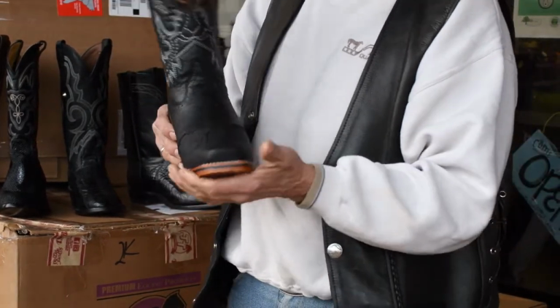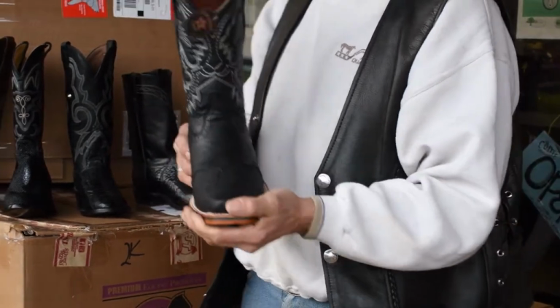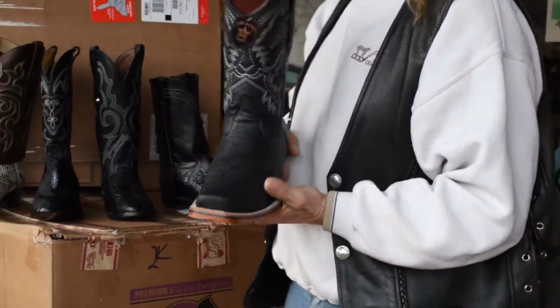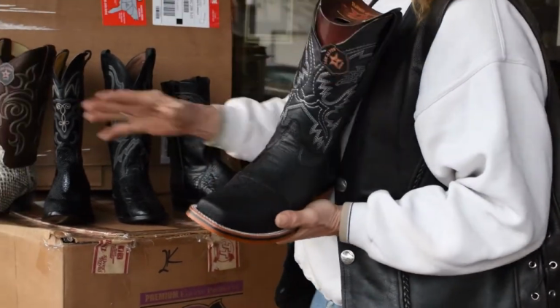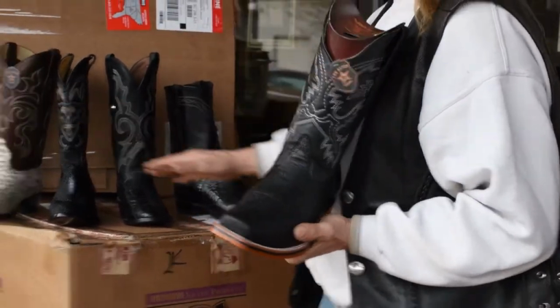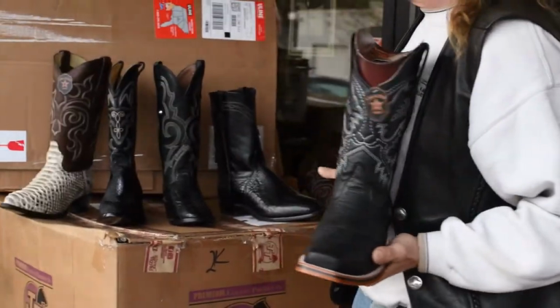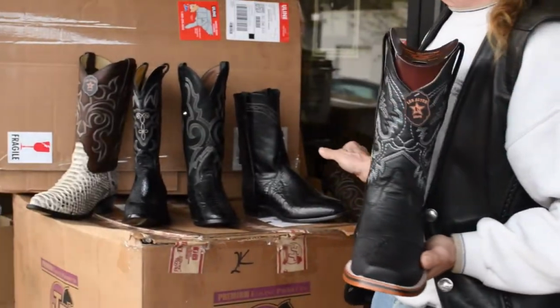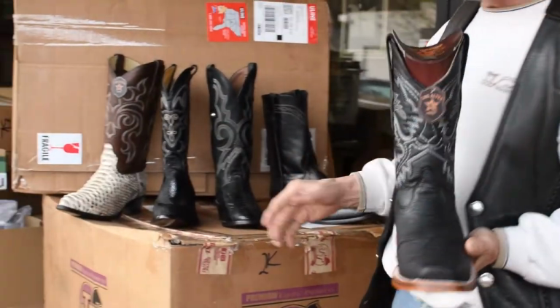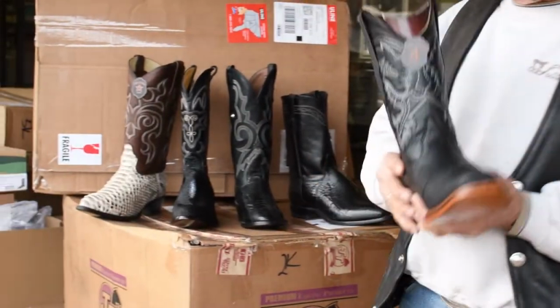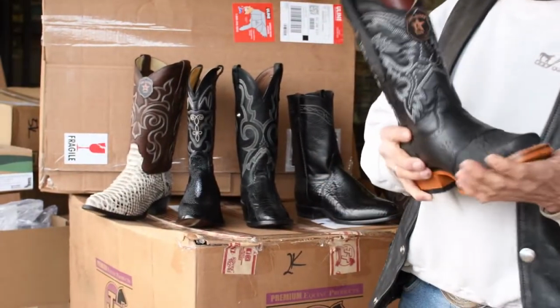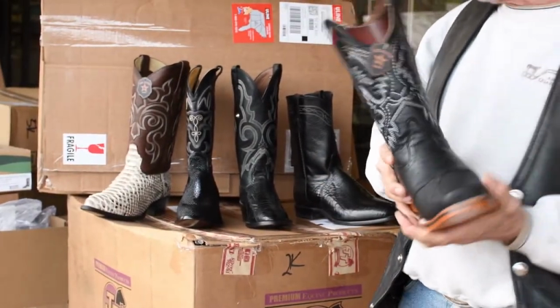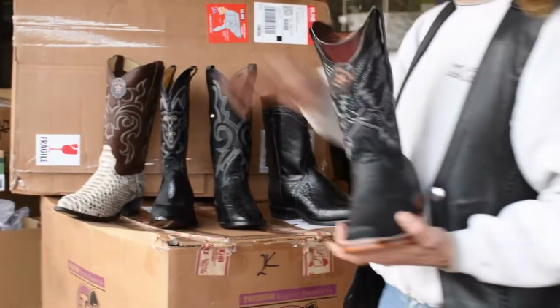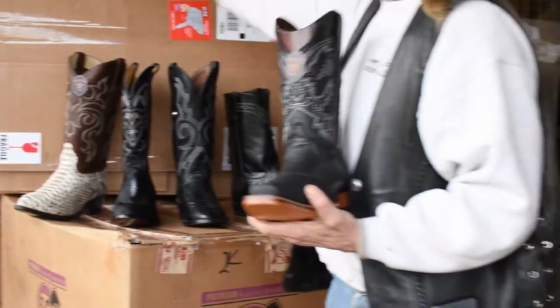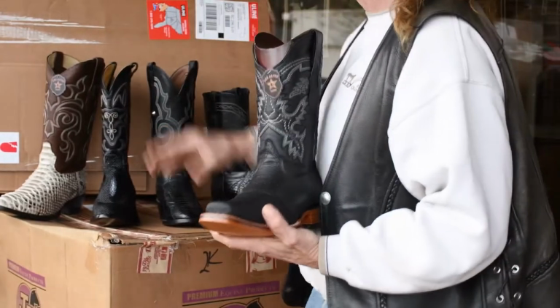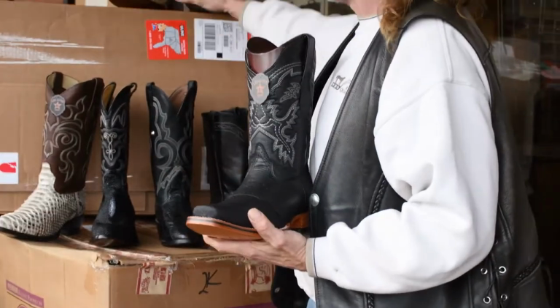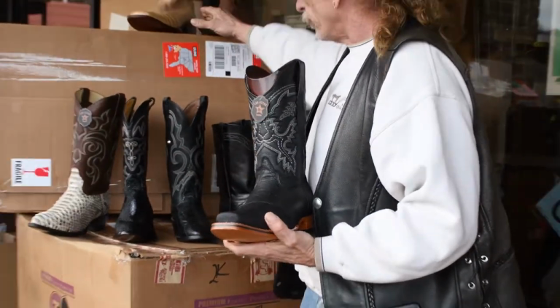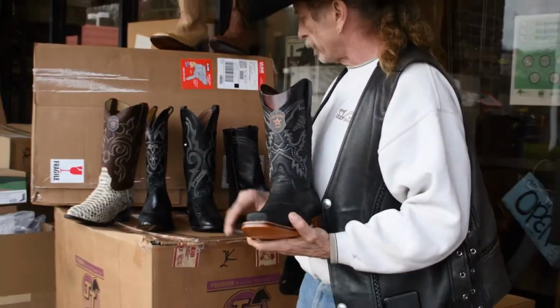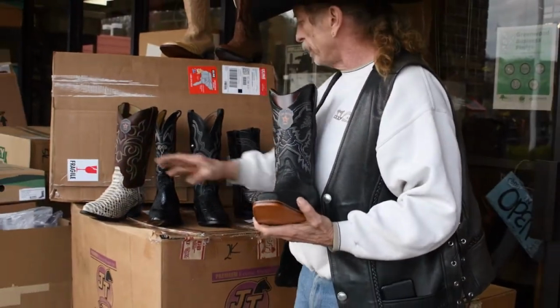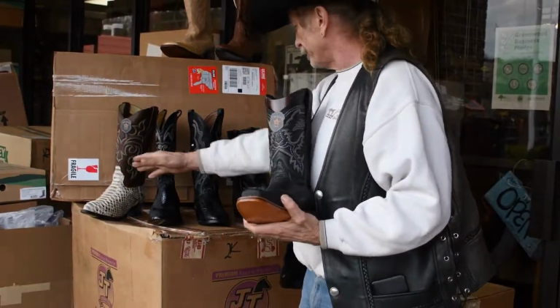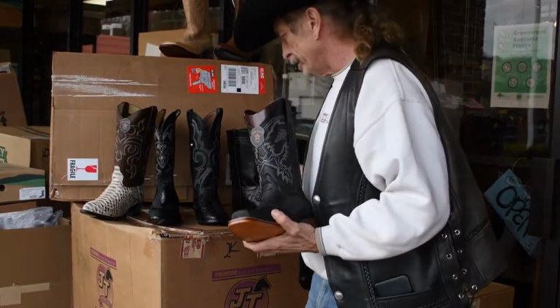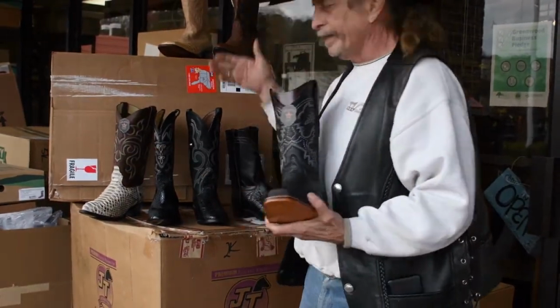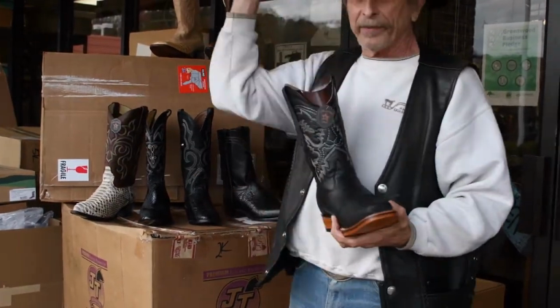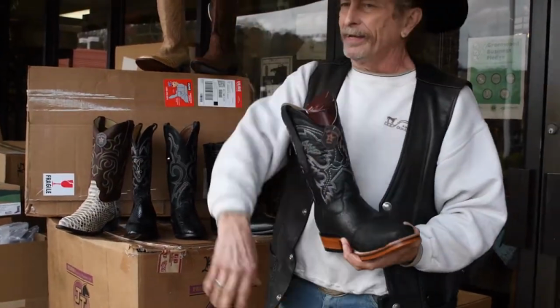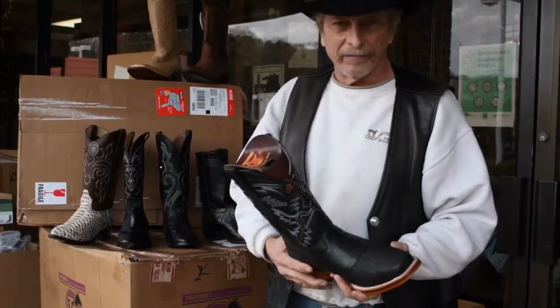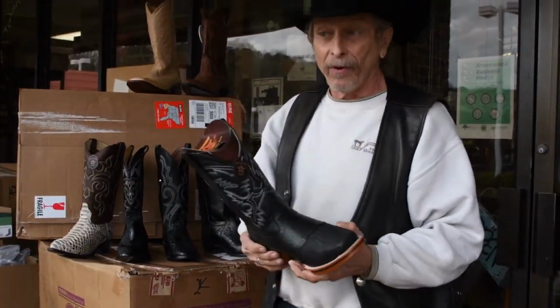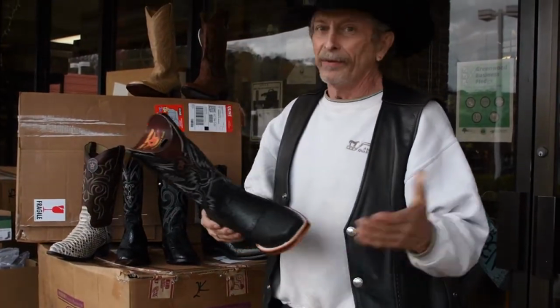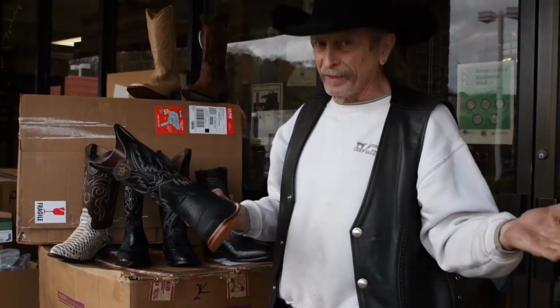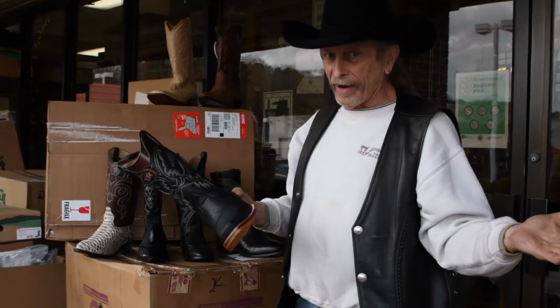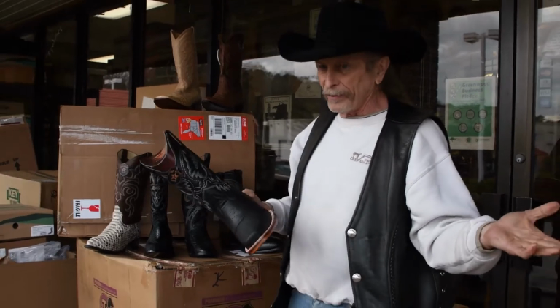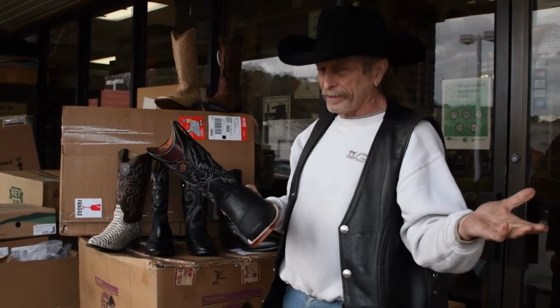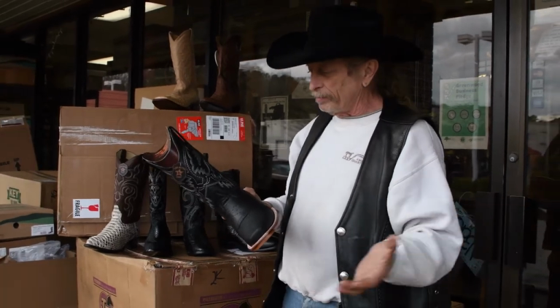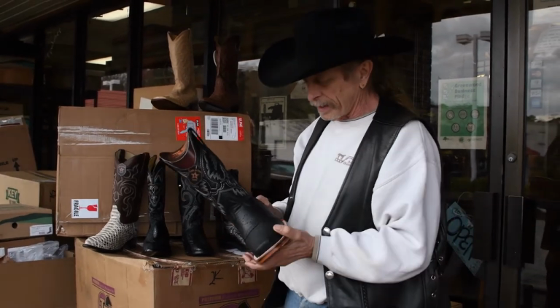You can see we've got a variety of toes here: narrow squares, wide squares, regular toes. If you want it, we can find it for you, don't you worry about that.